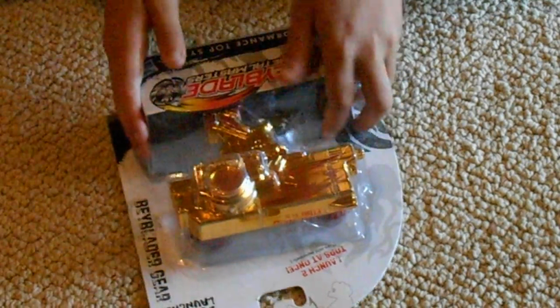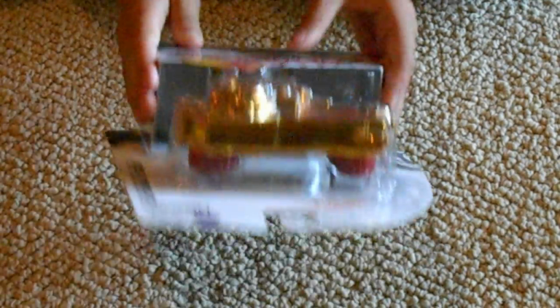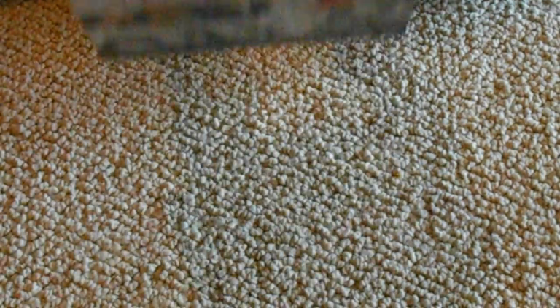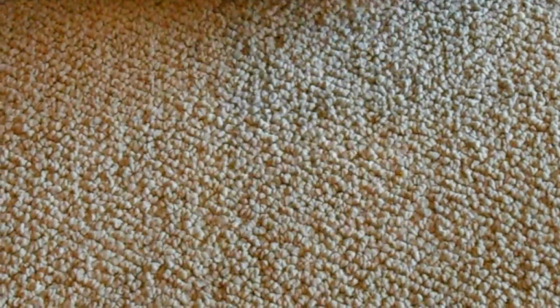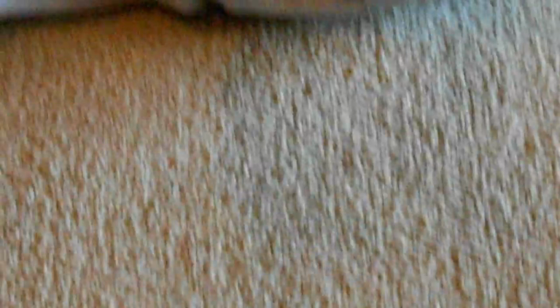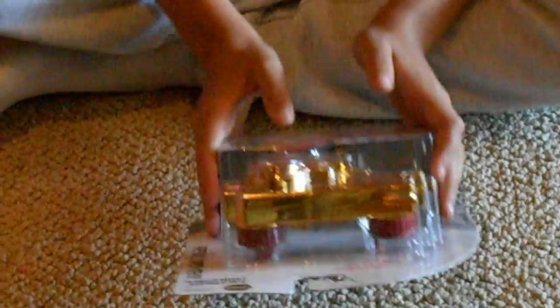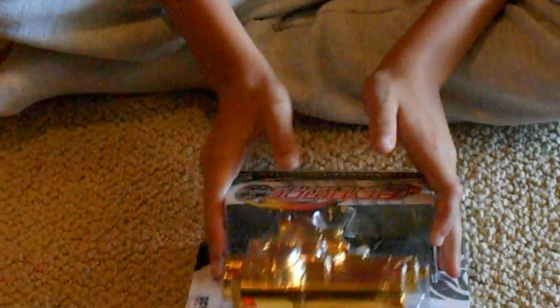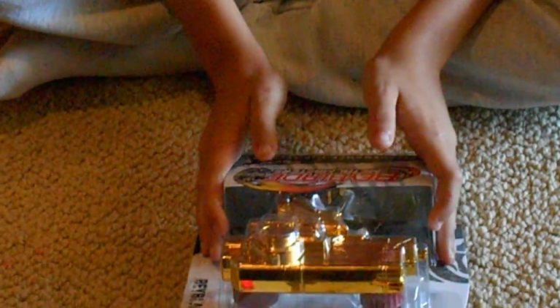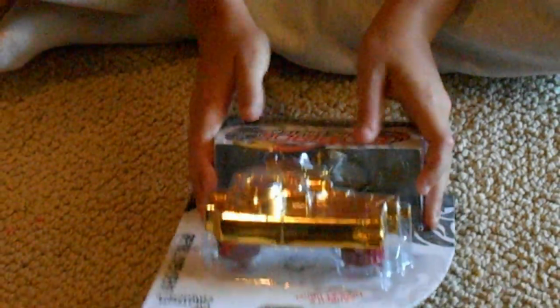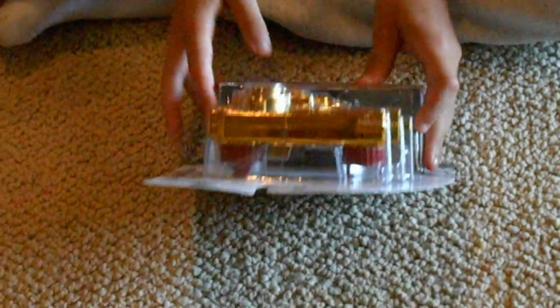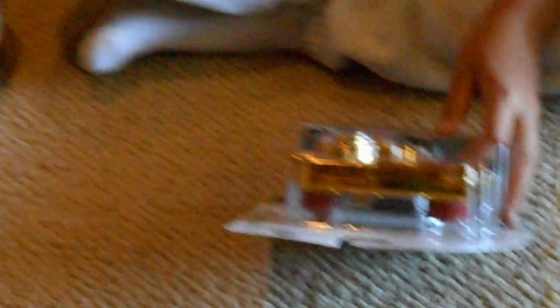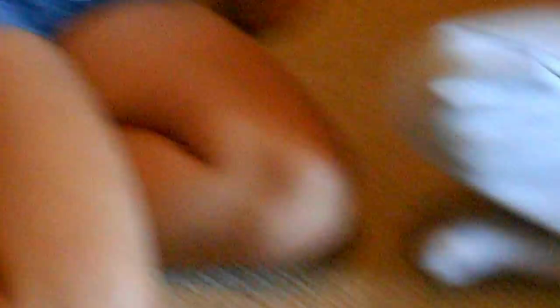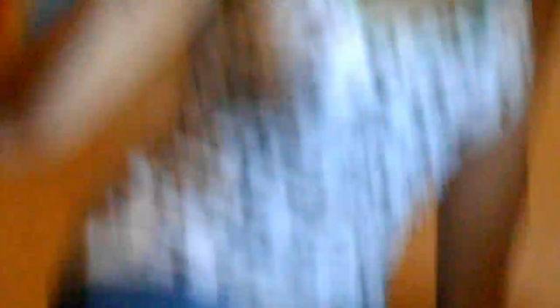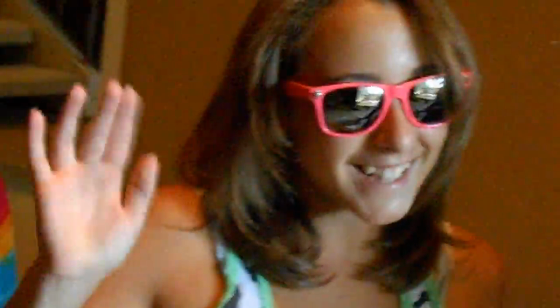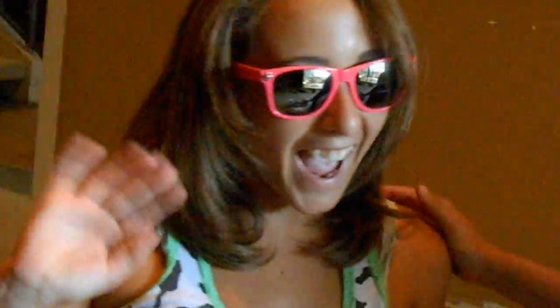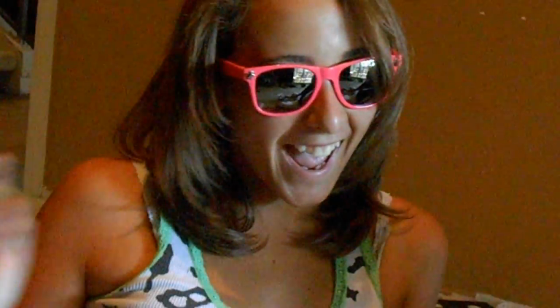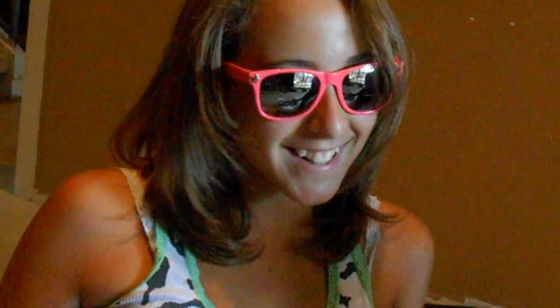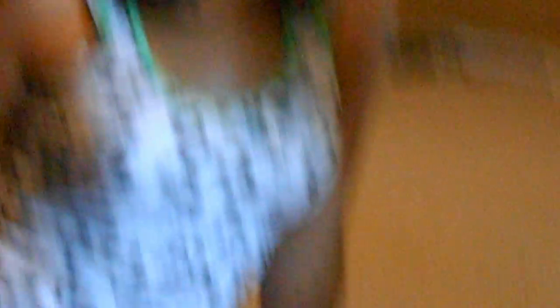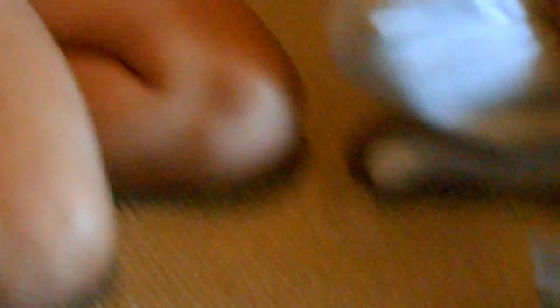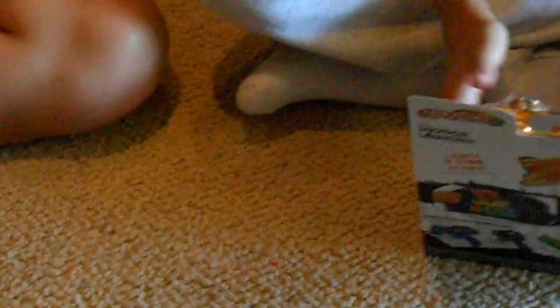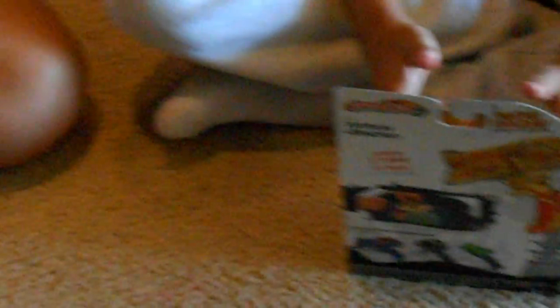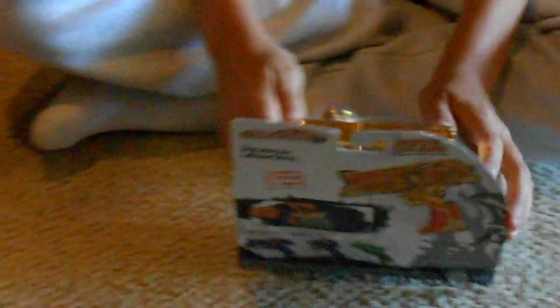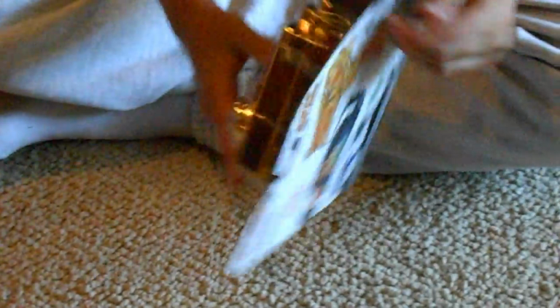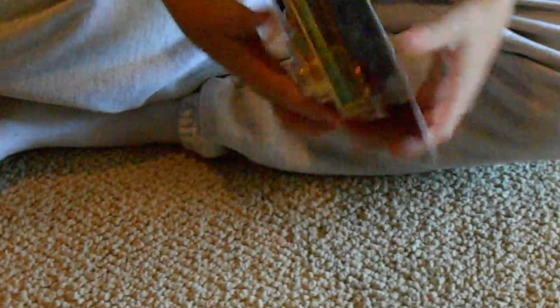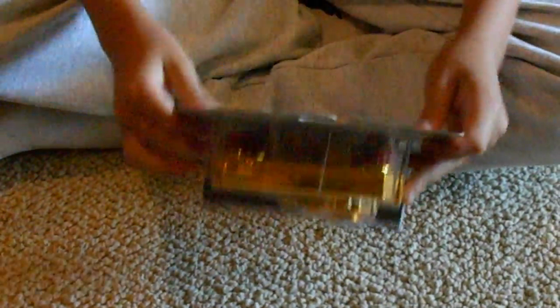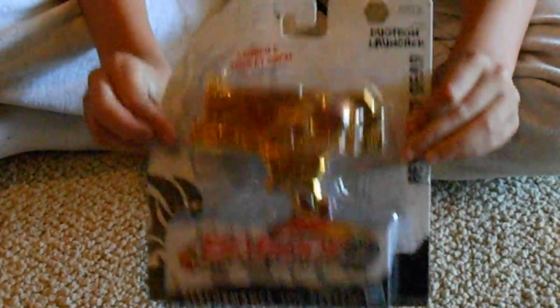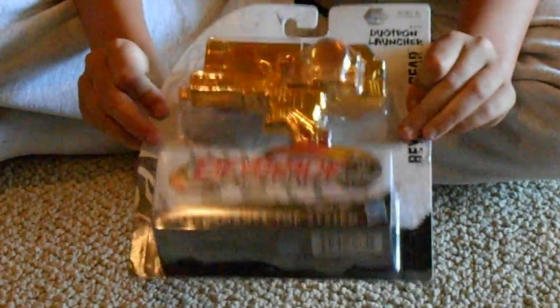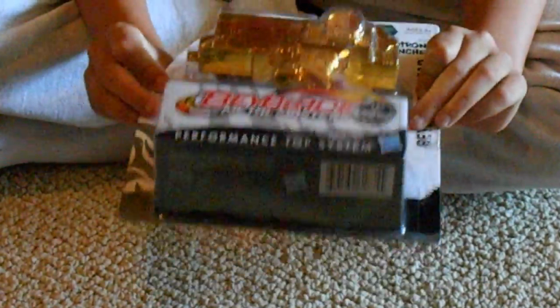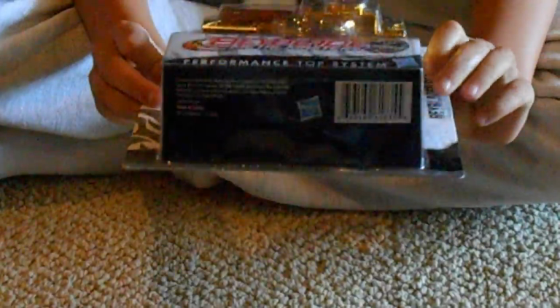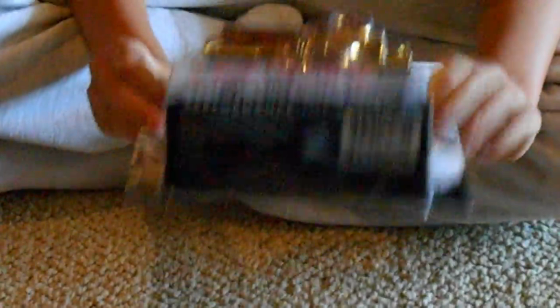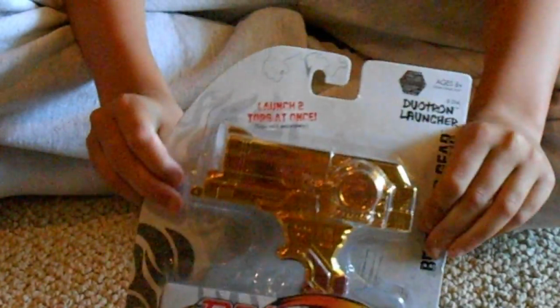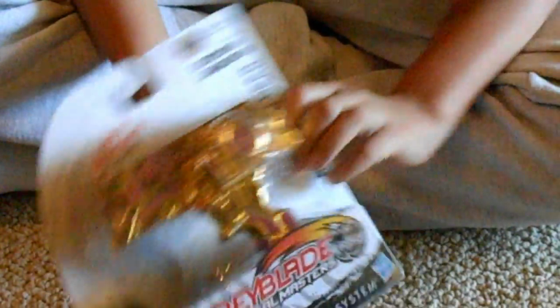Hey, this is People One to Five here and I've got a special guest Izzy, and she's gonna help me unbox this Dualtron Launcher I just got at Walmart.